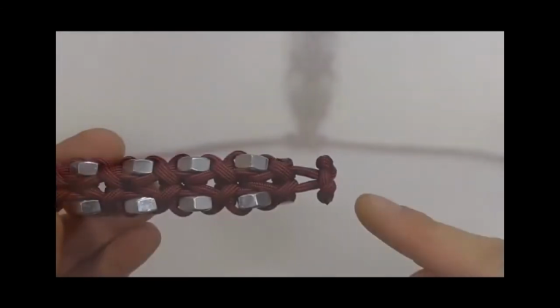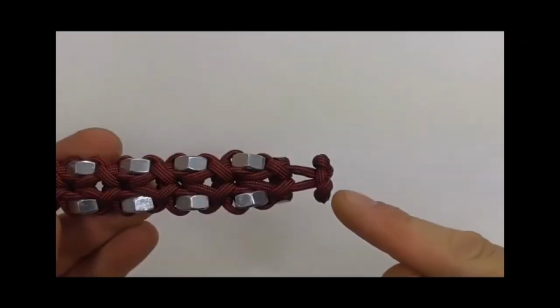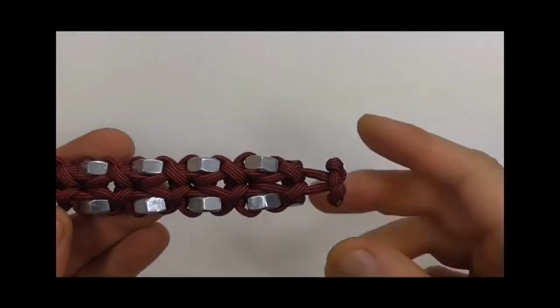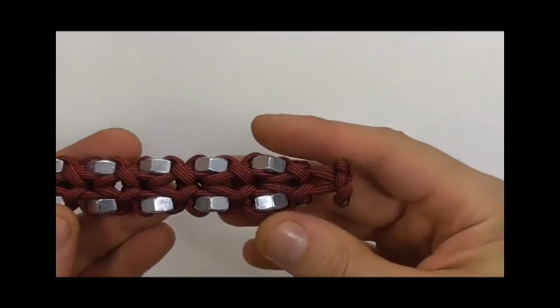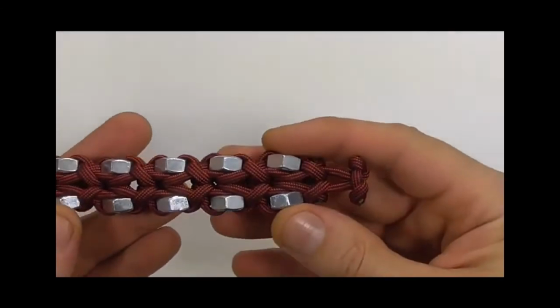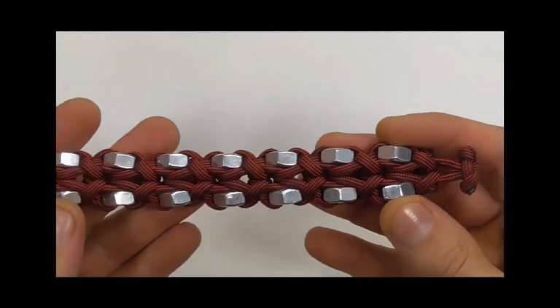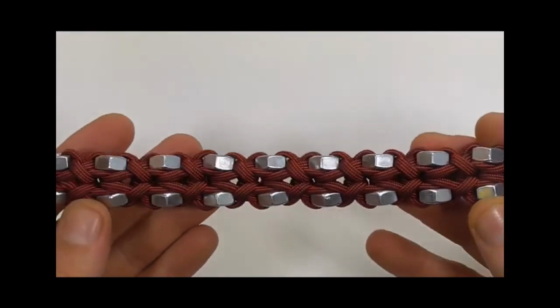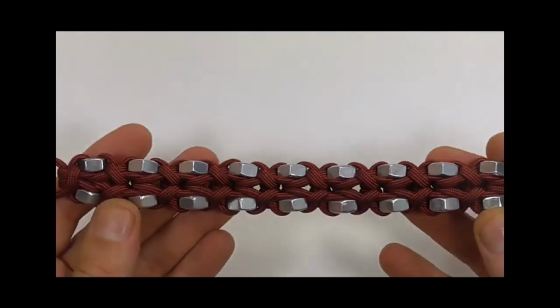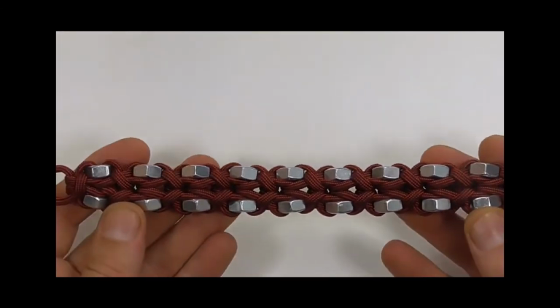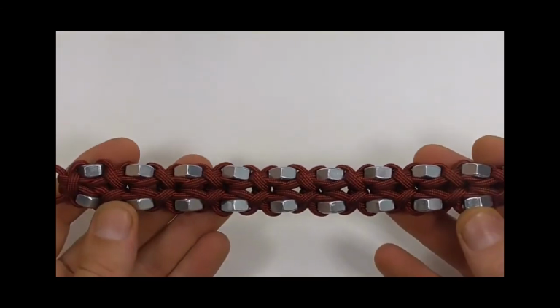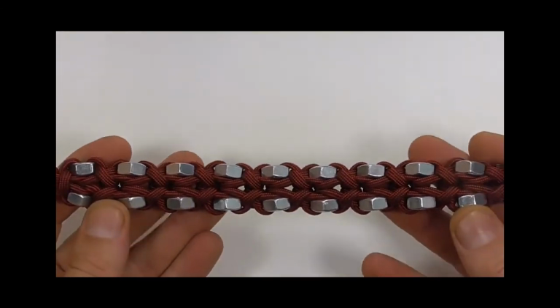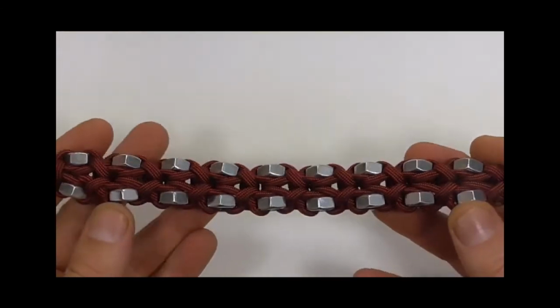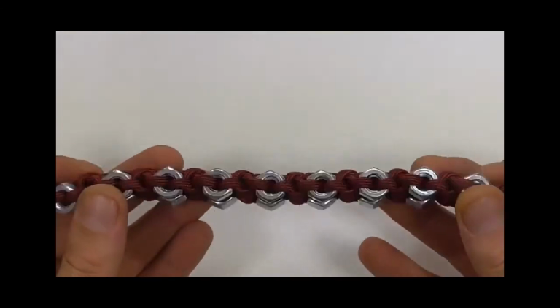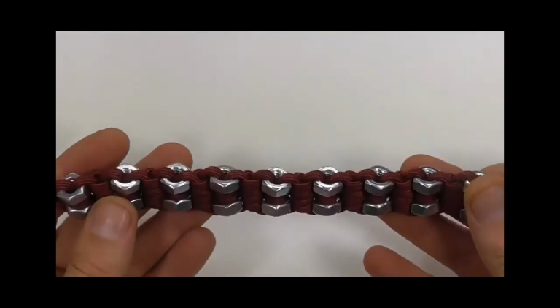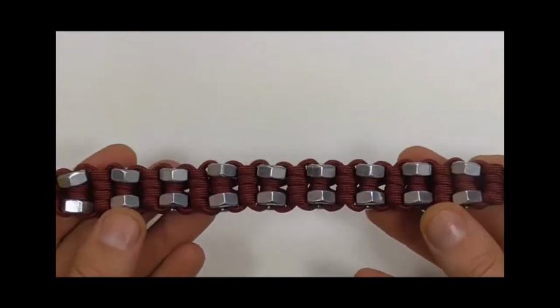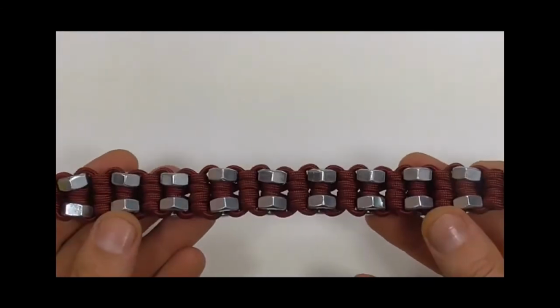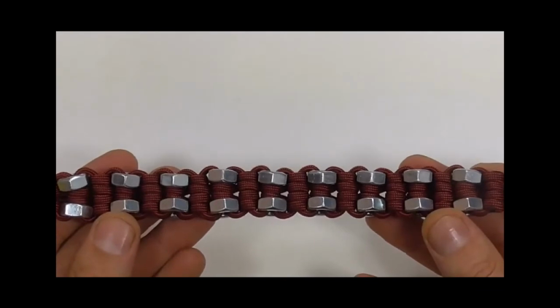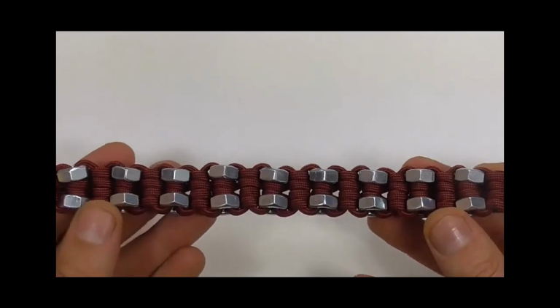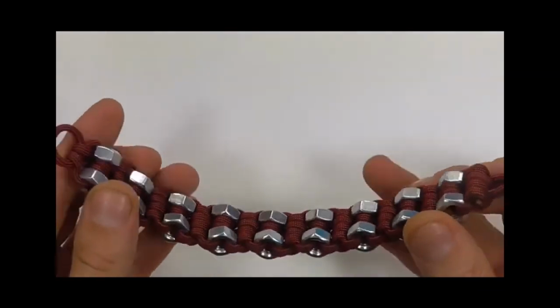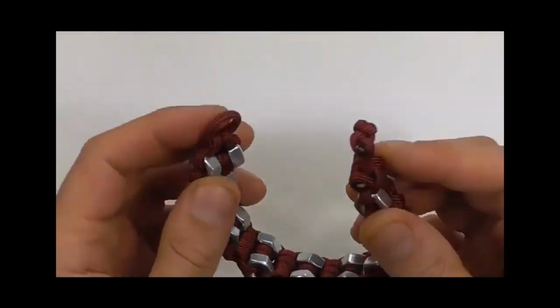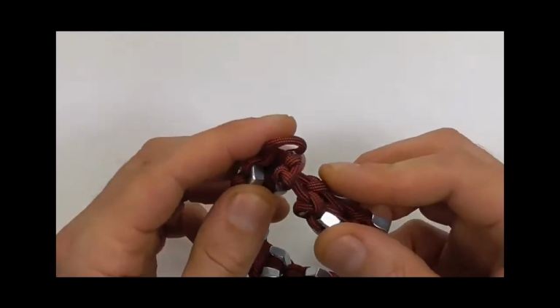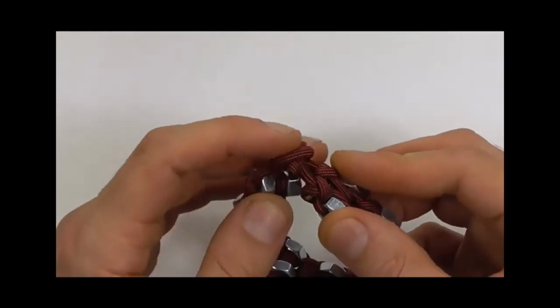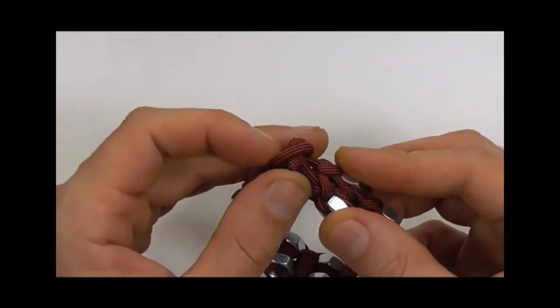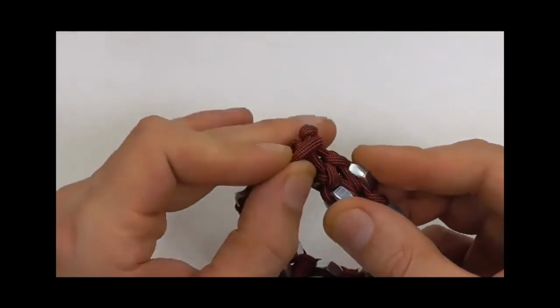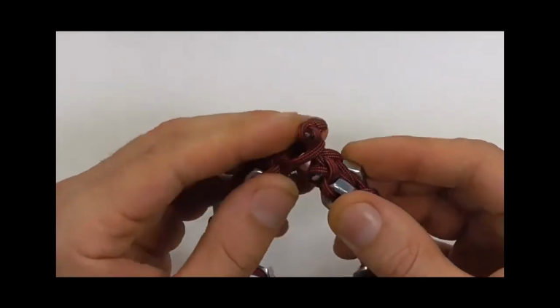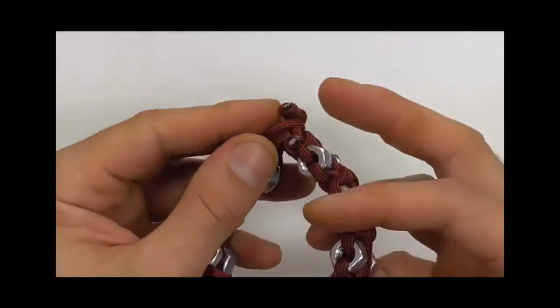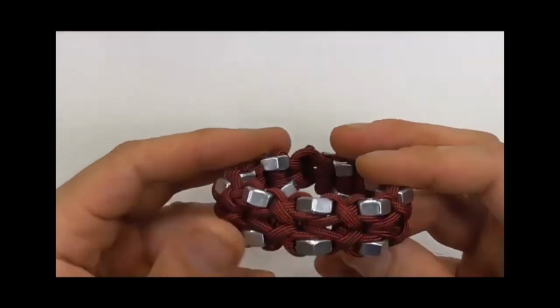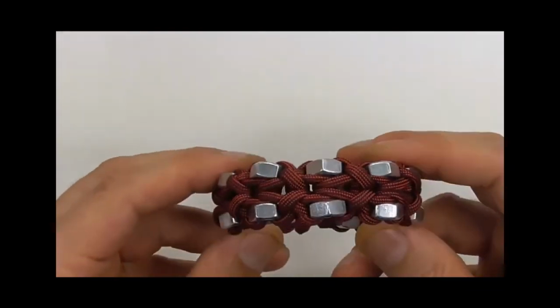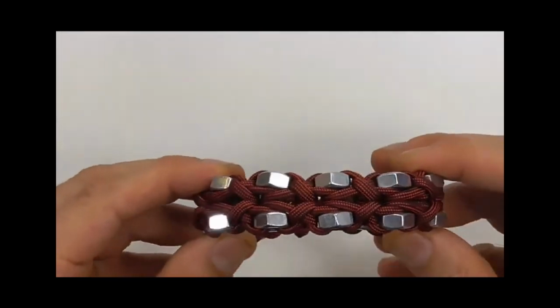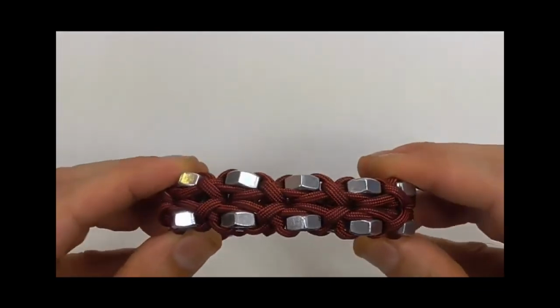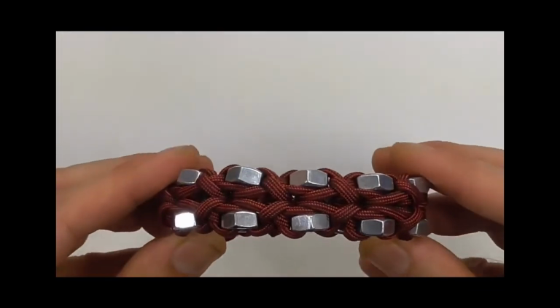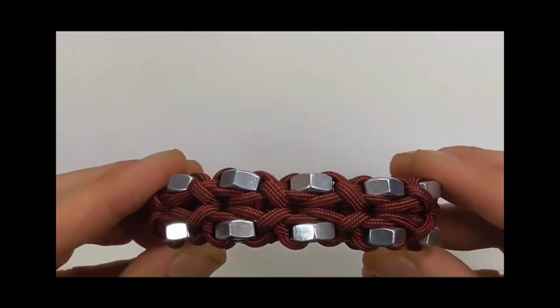I've cut and singed the button now, and that's your finished bracelet! If you like this kind of thing, feel free to hit the subscribe button, and as always, thanks for watching.